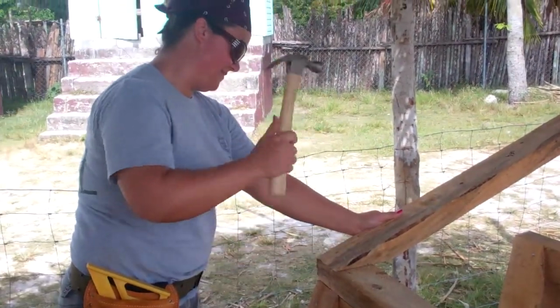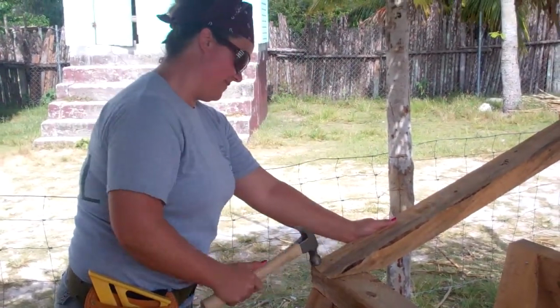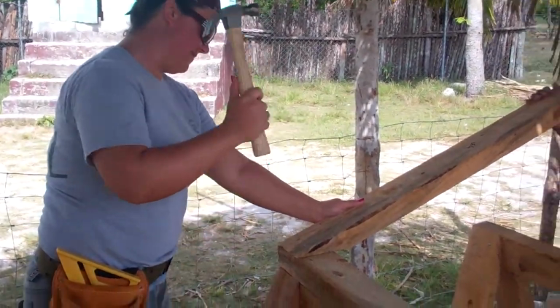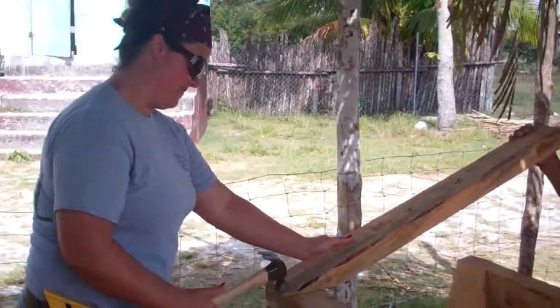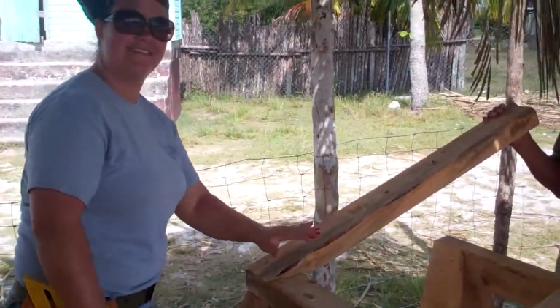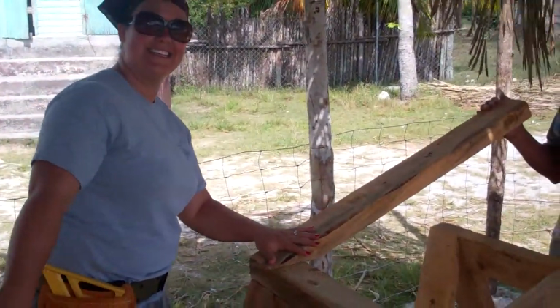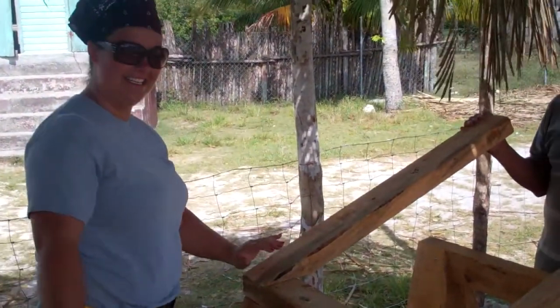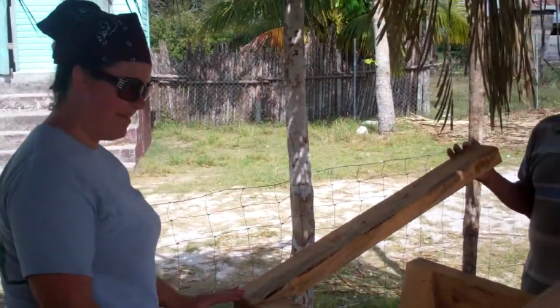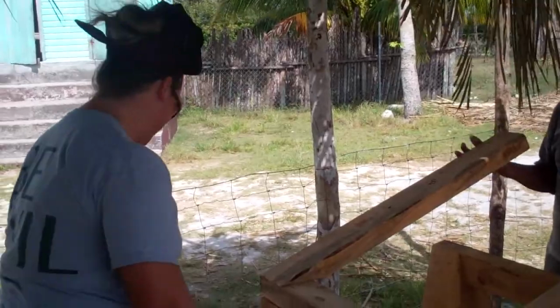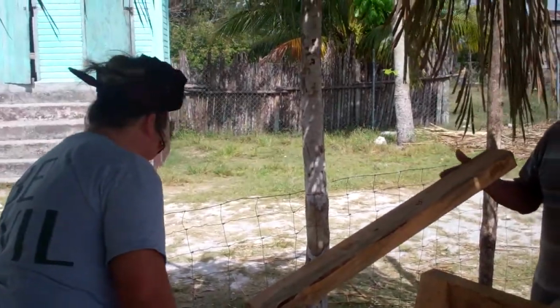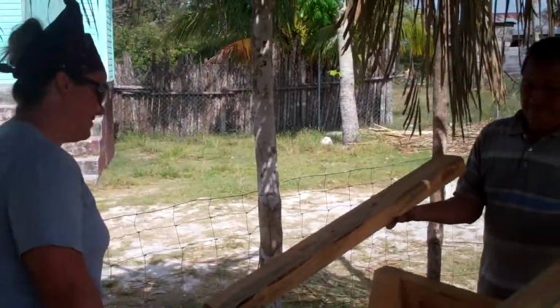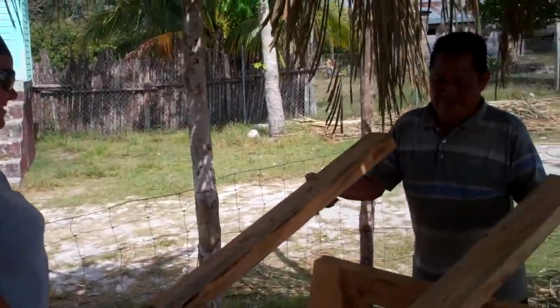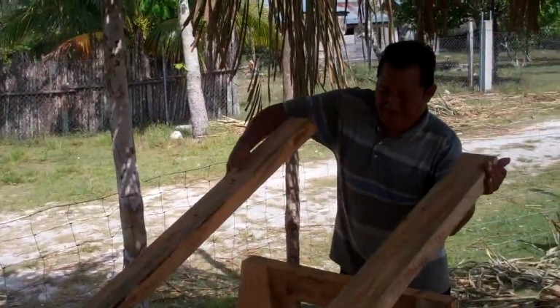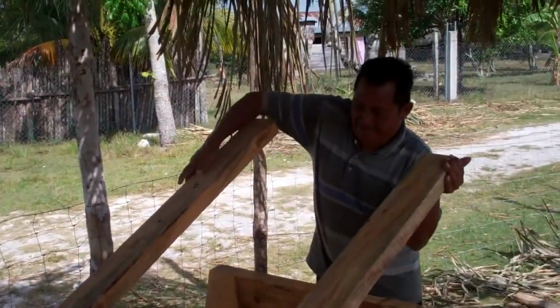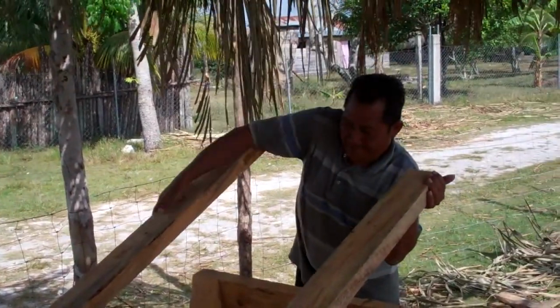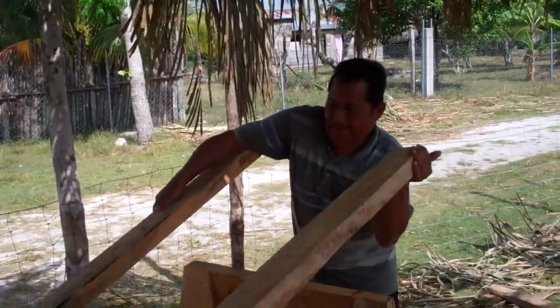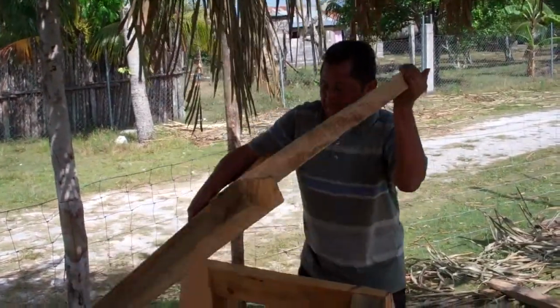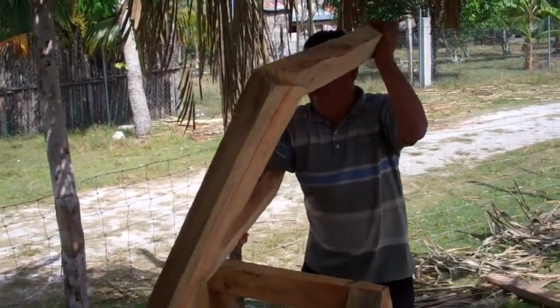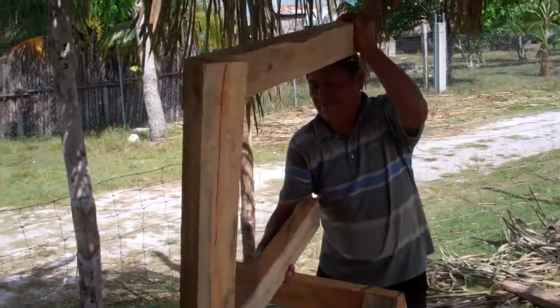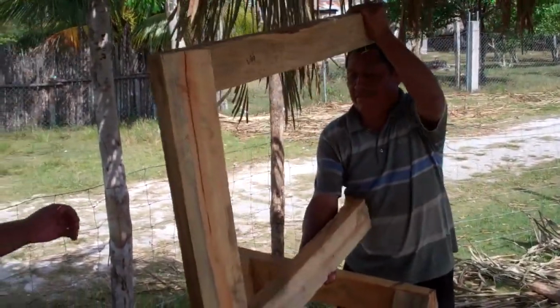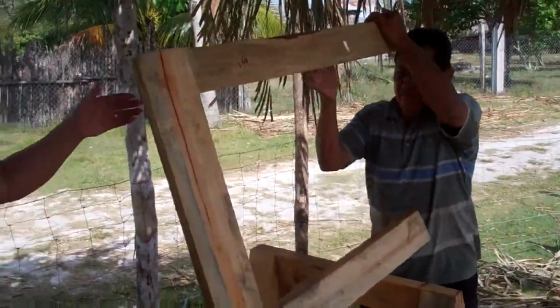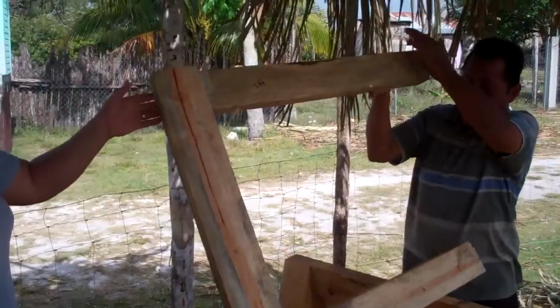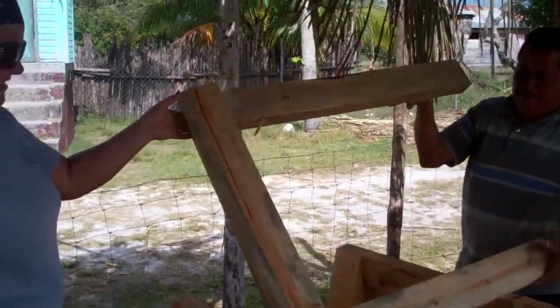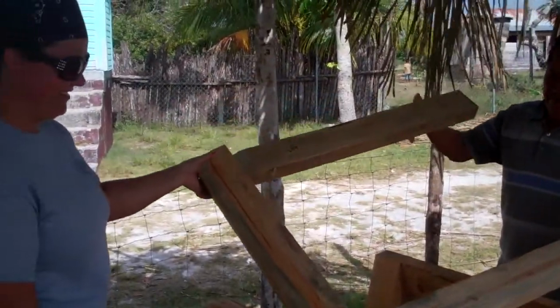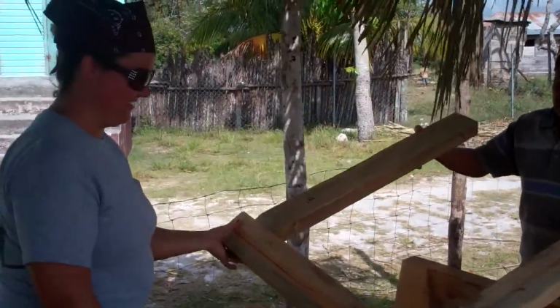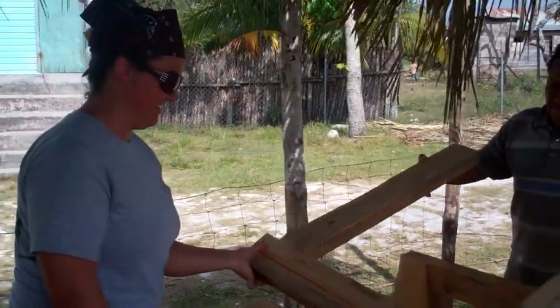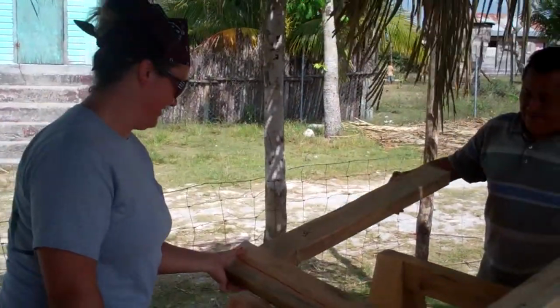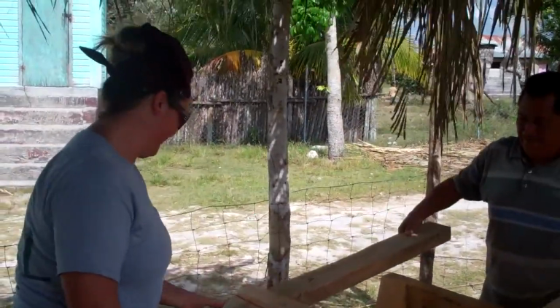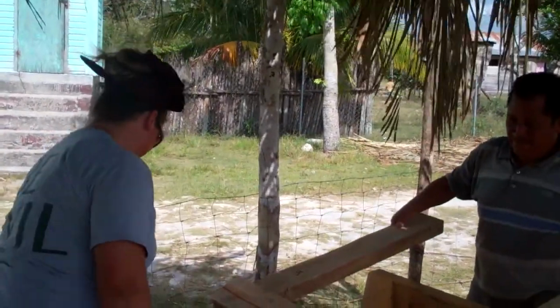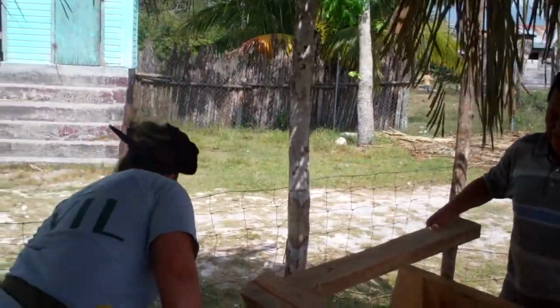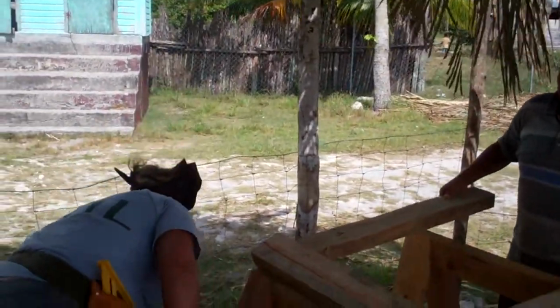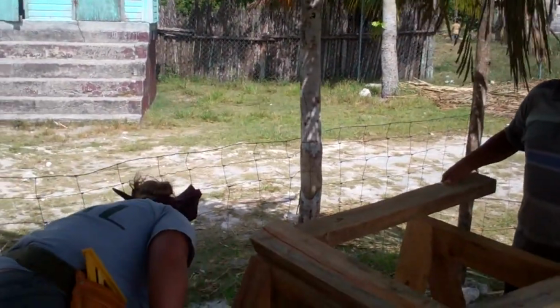This is Heather making the sawhorses, with another gentleman helping her — Andrew.